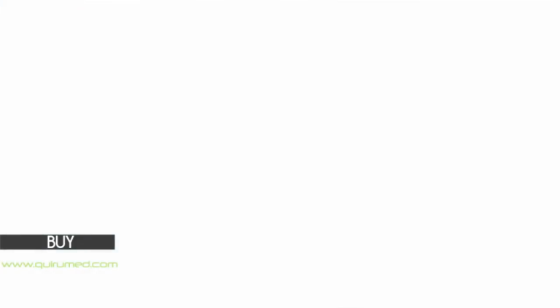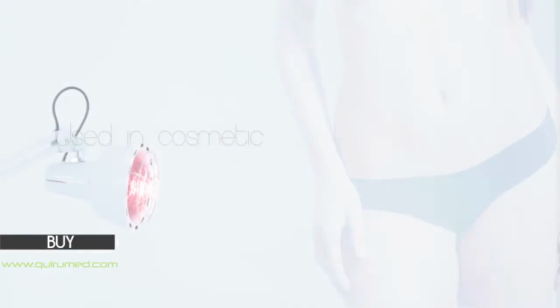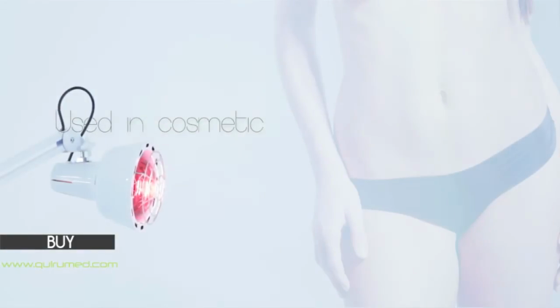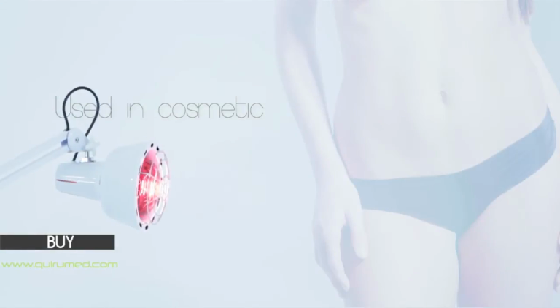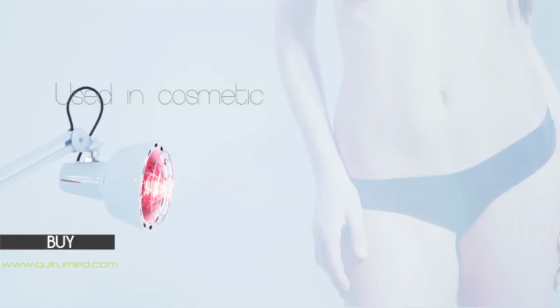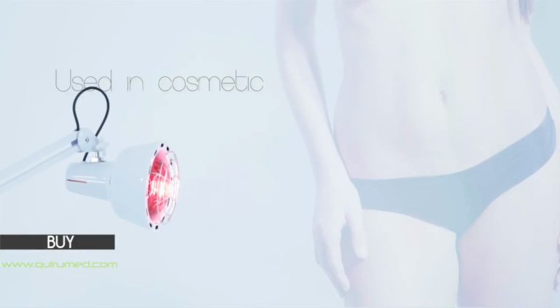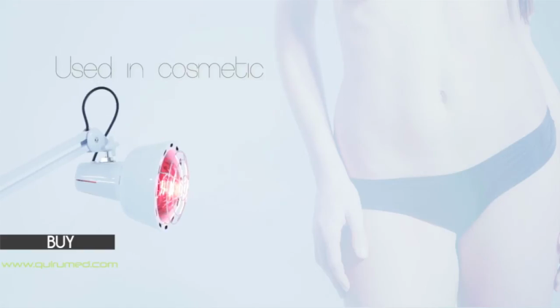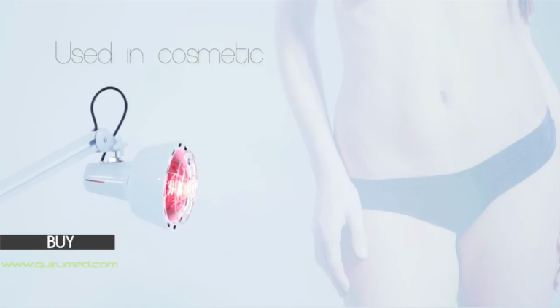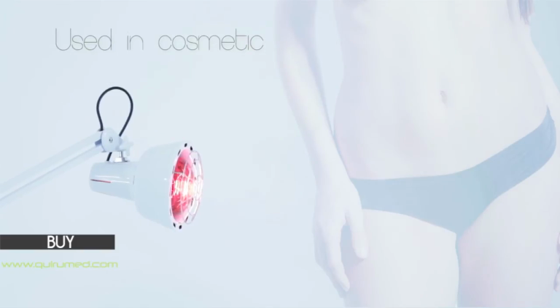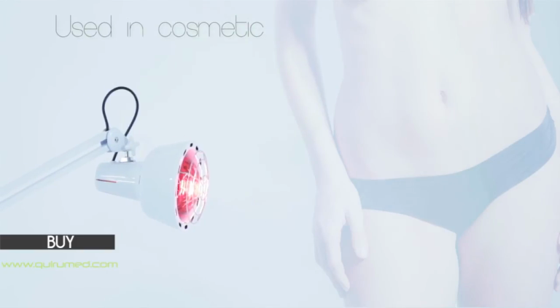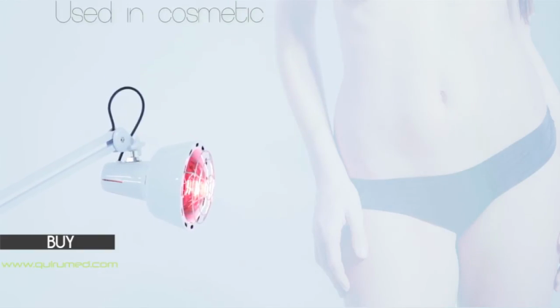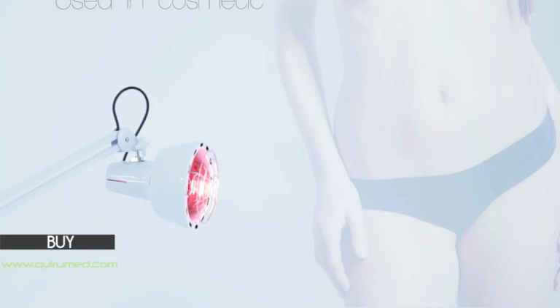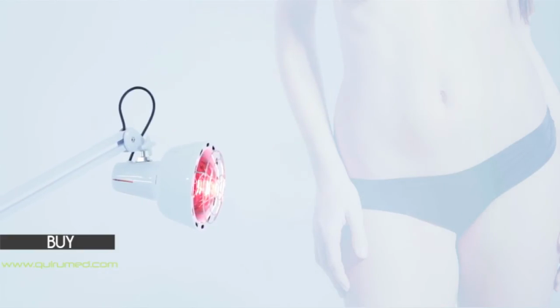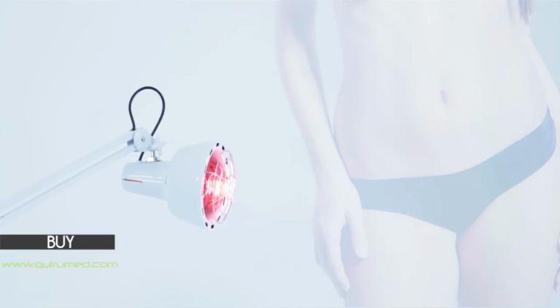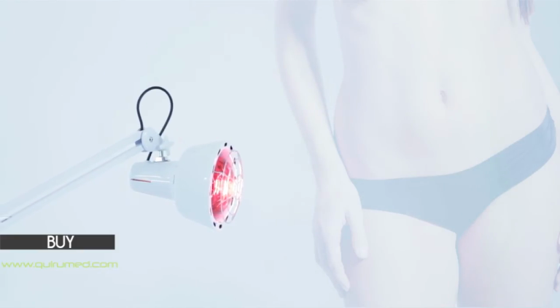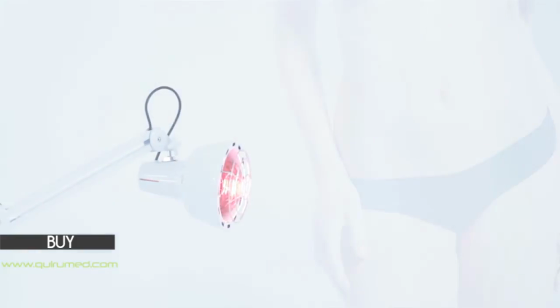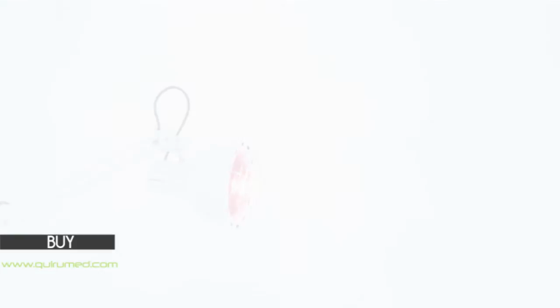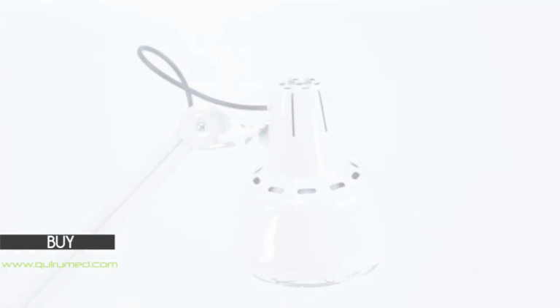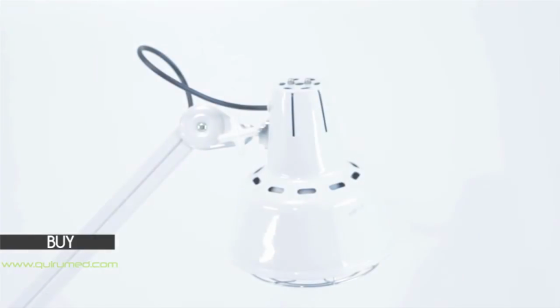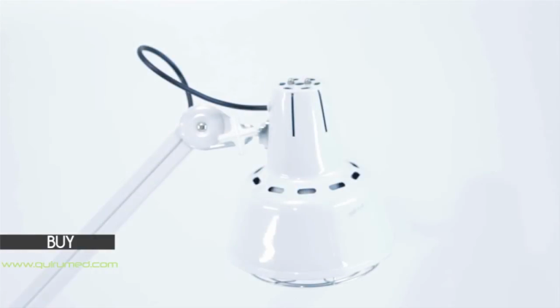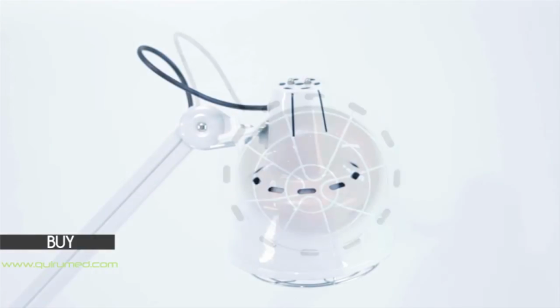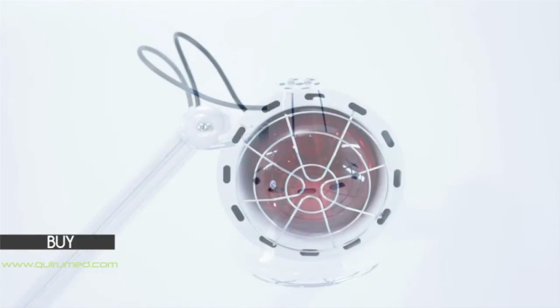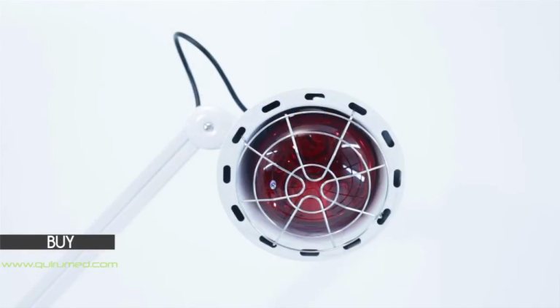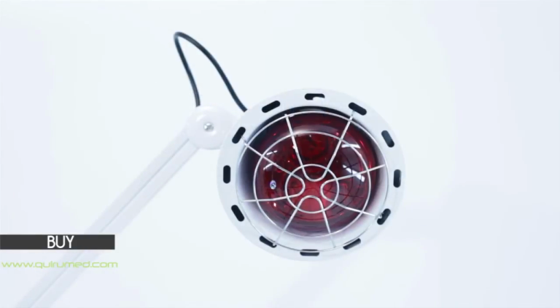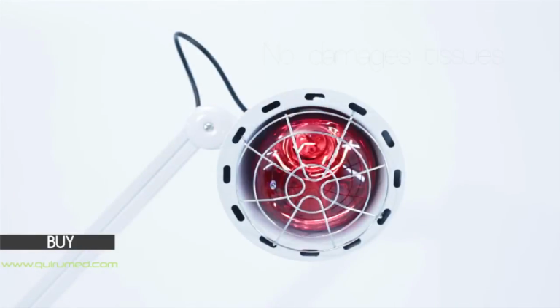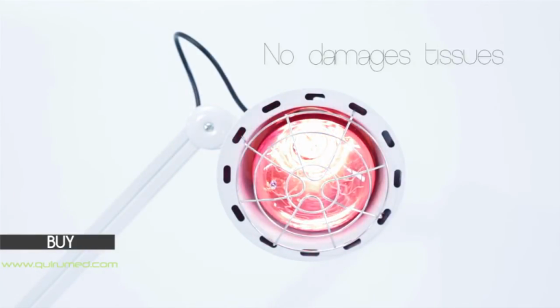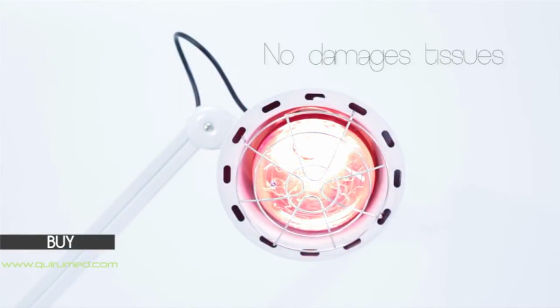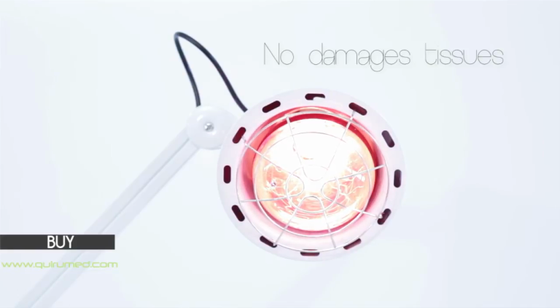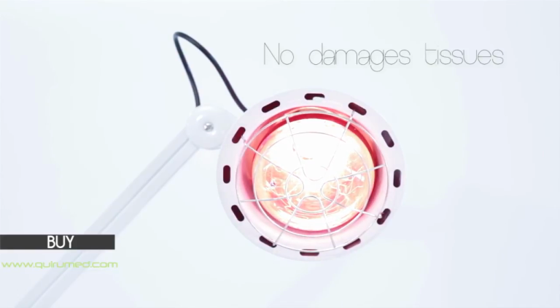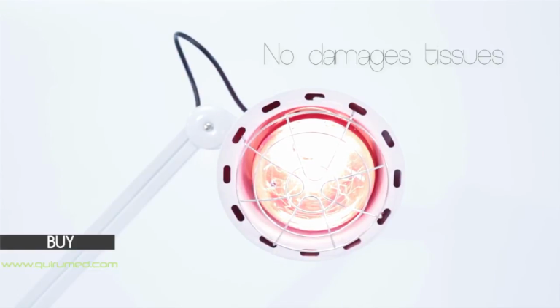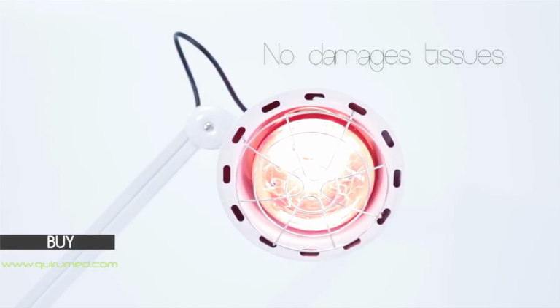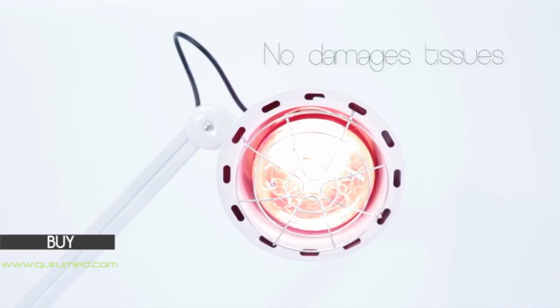Infrared rays are considerably used in cosmetic, anti-cellulite treatments and anti-obesity being the most popular, because besides being relatively cheap, it is a treatment that does not damage the tissues.